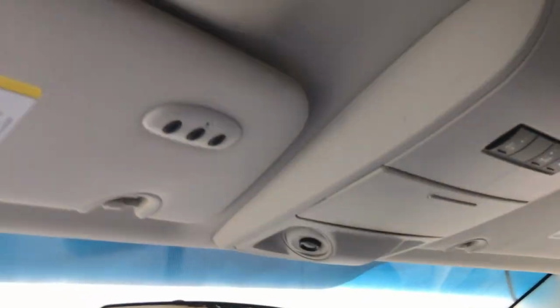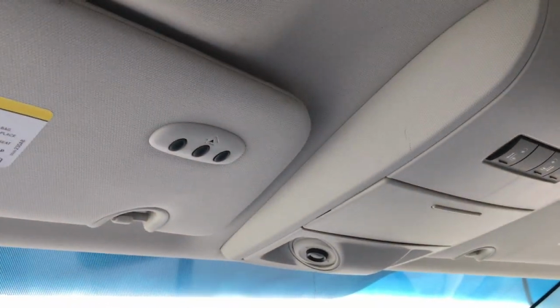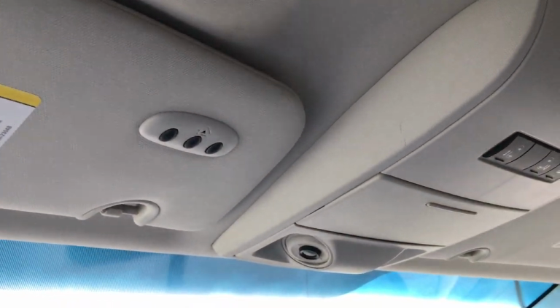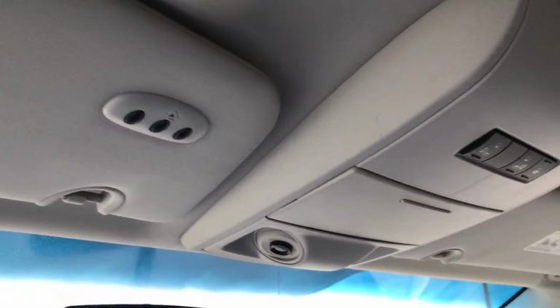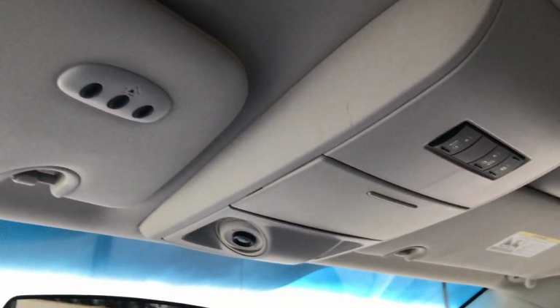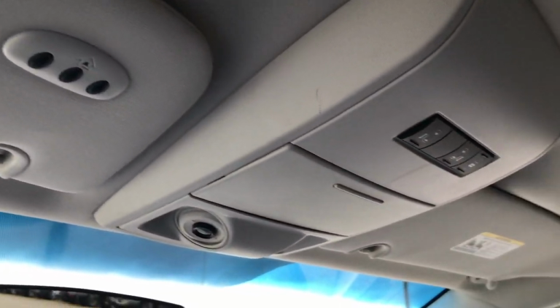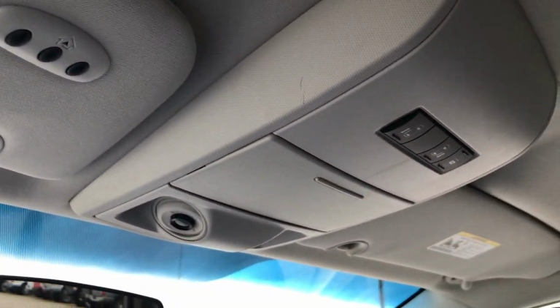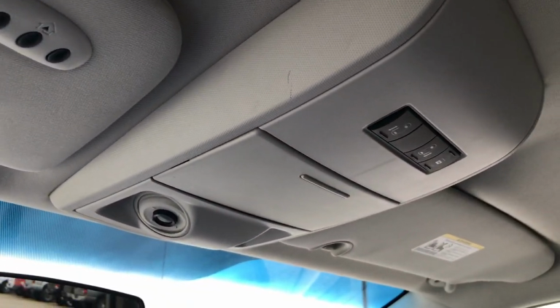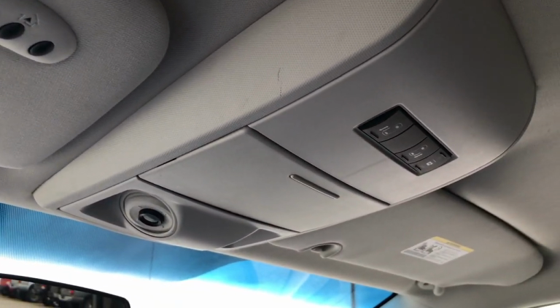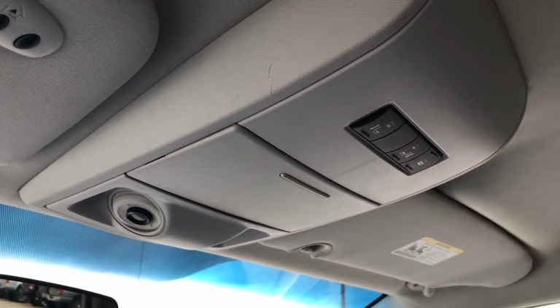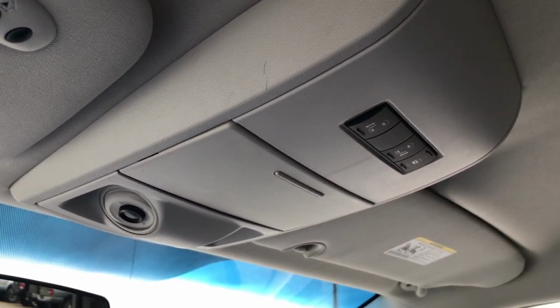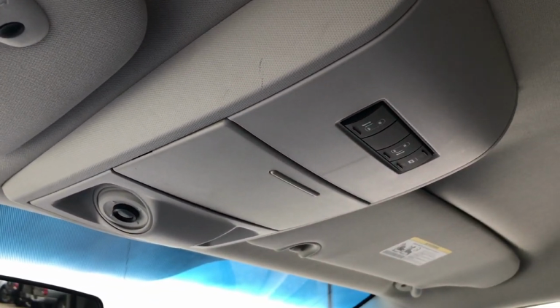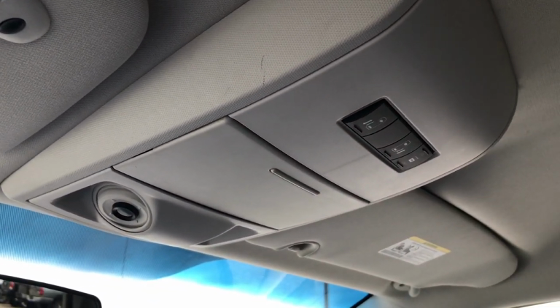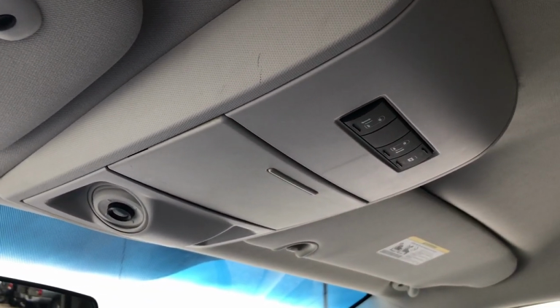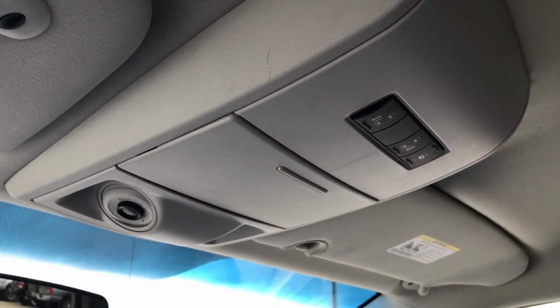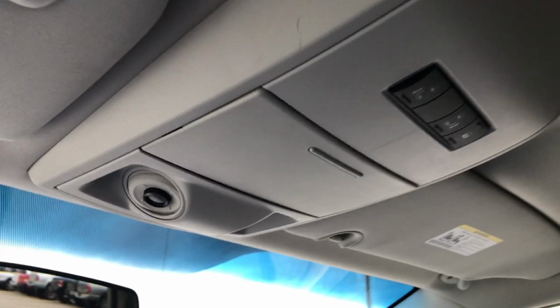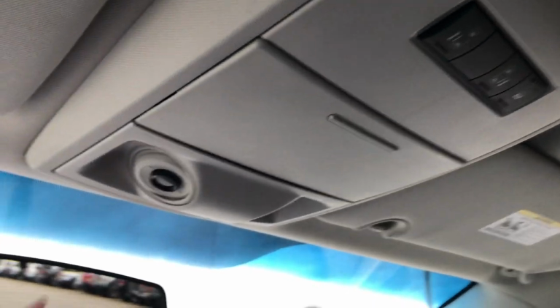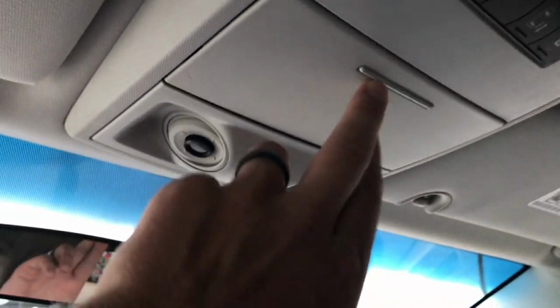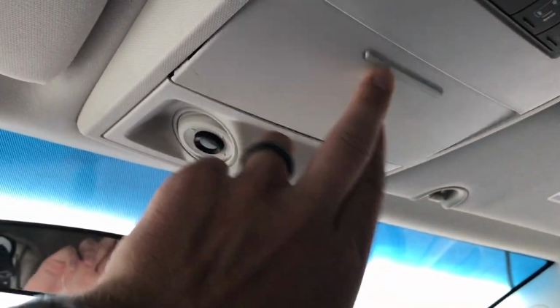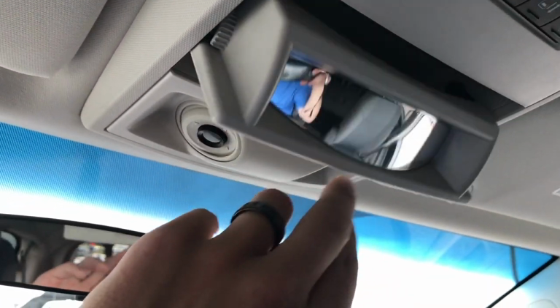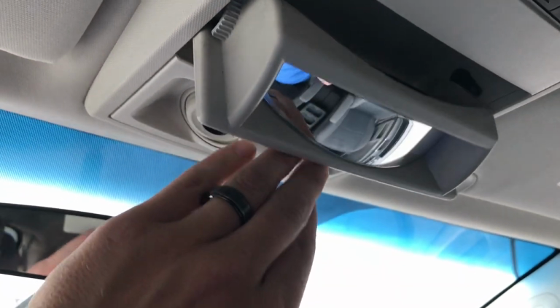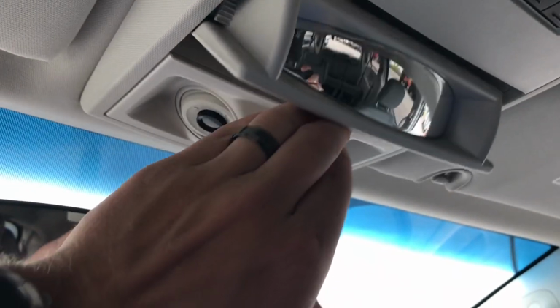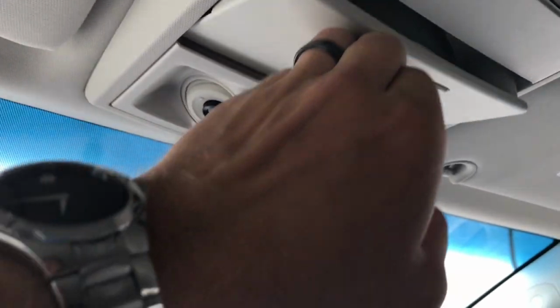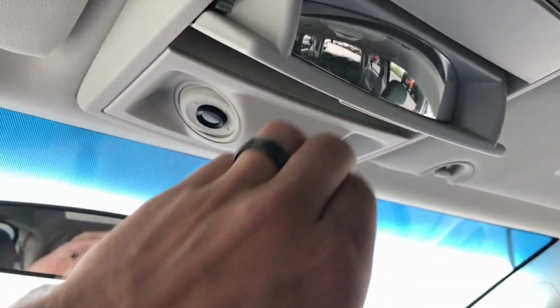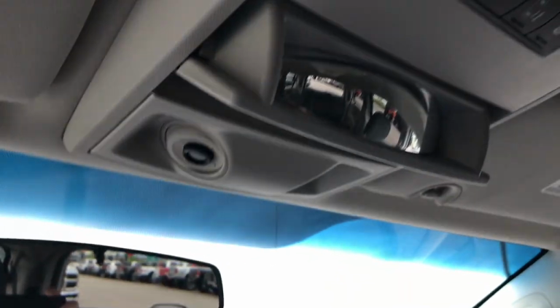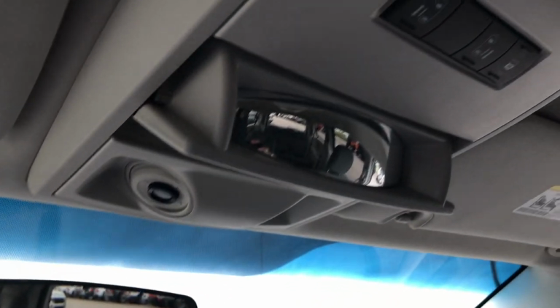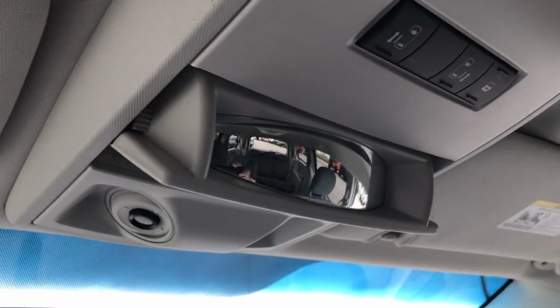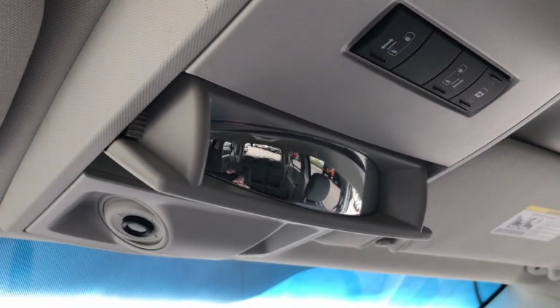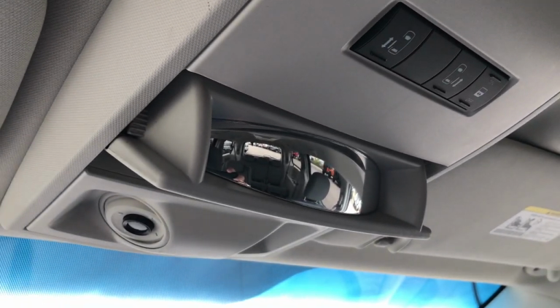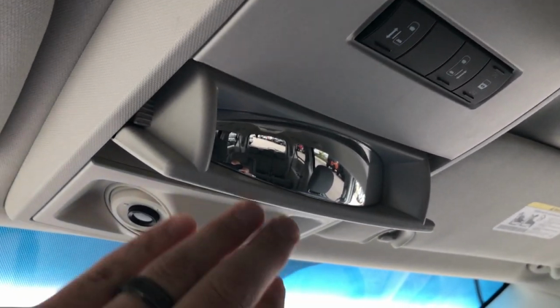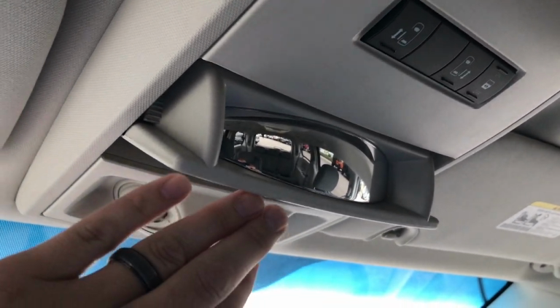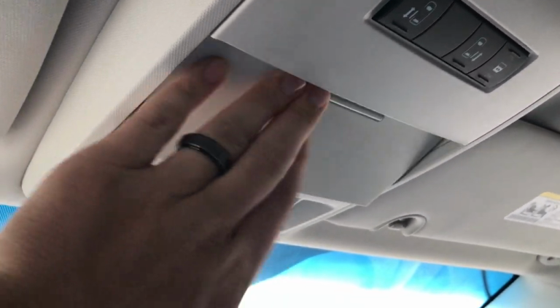Up here we have the Homelink system, power sliding side doors, and a little spy glass for the back.